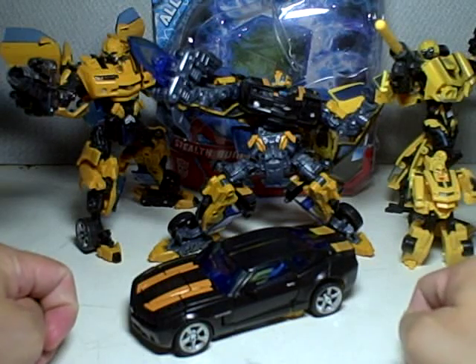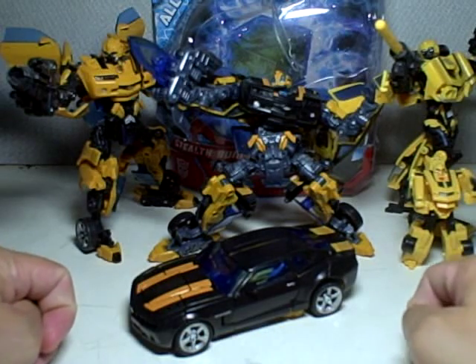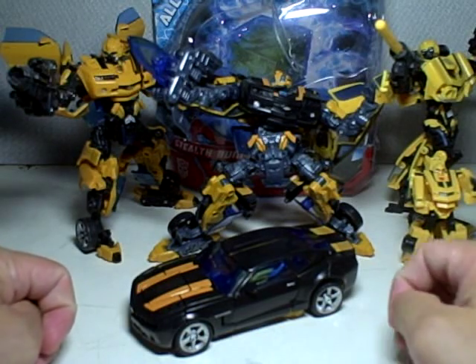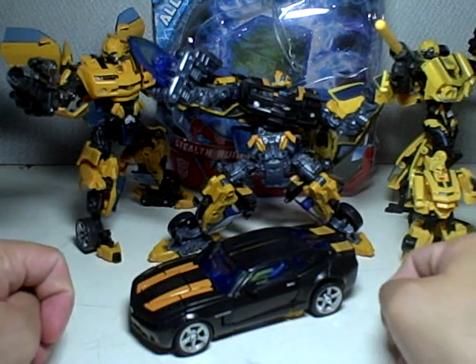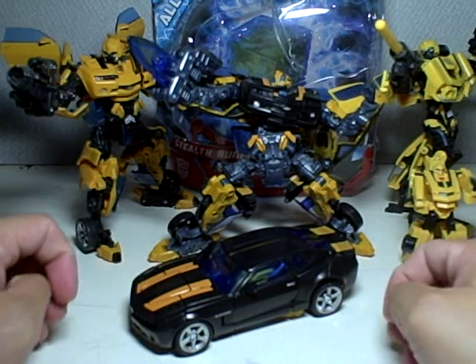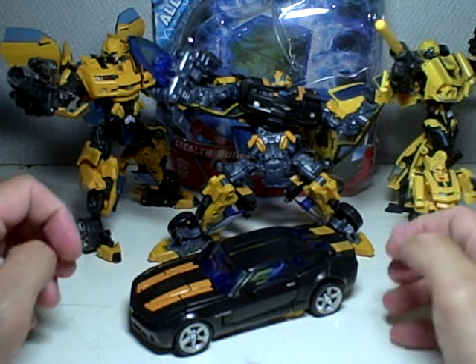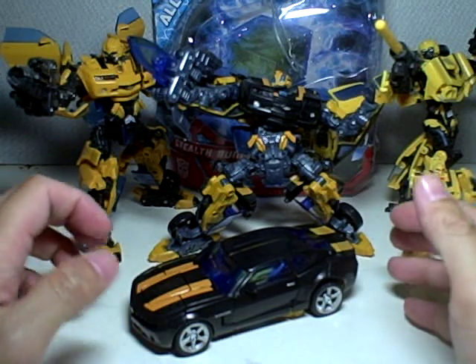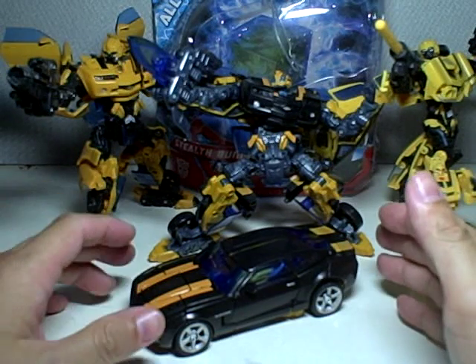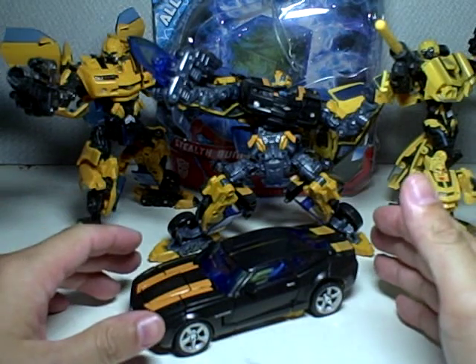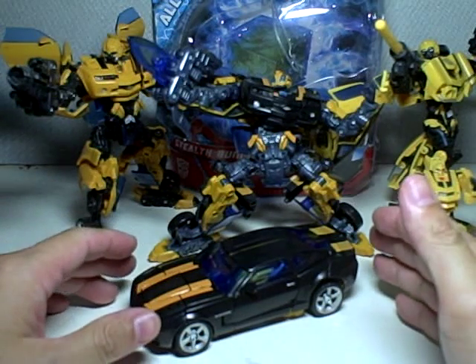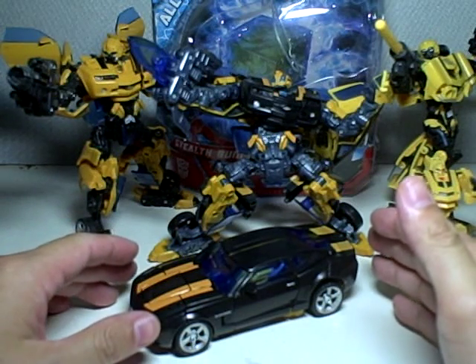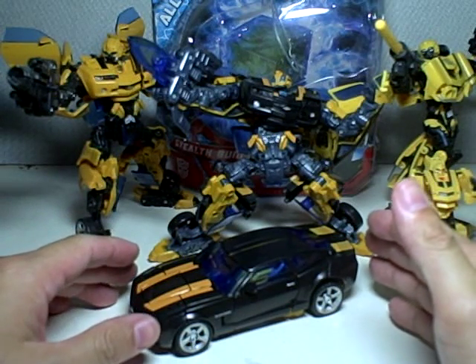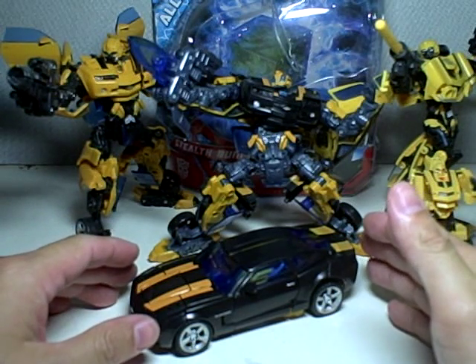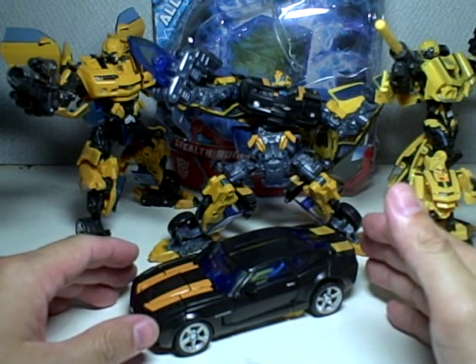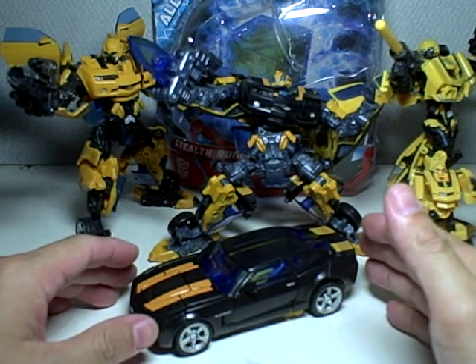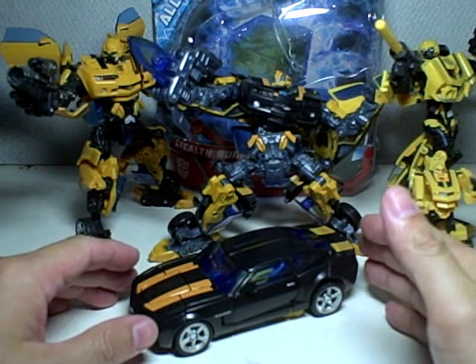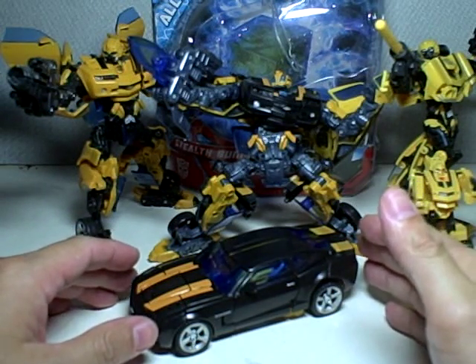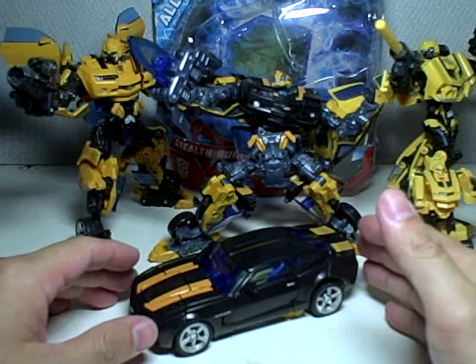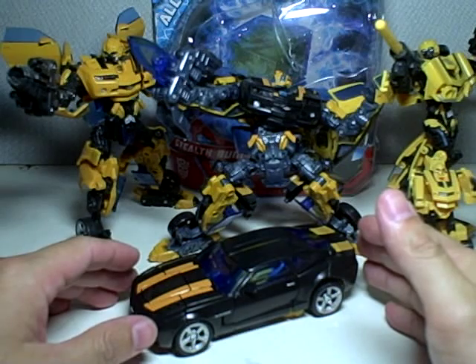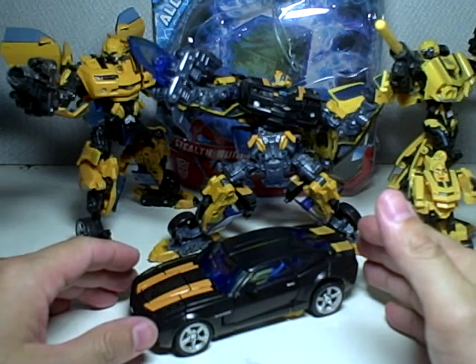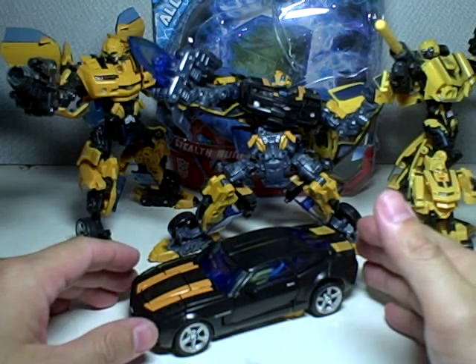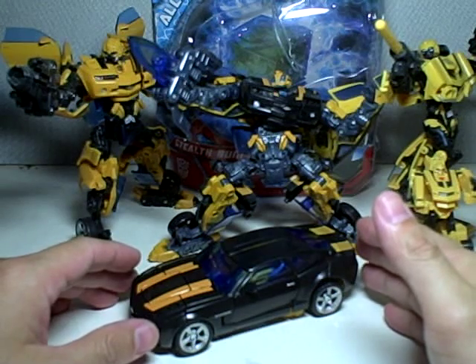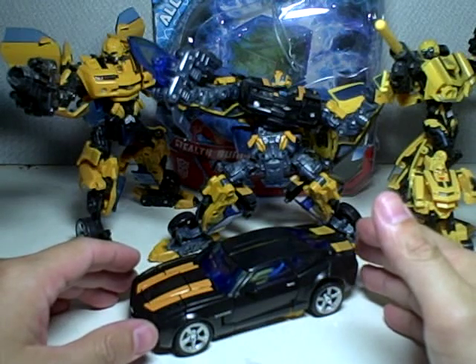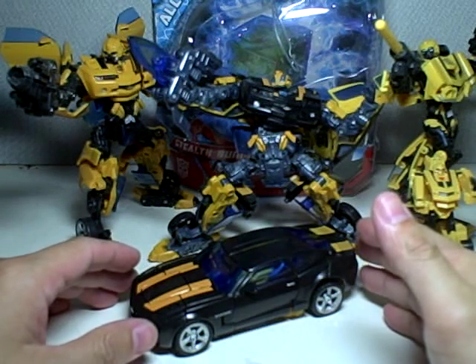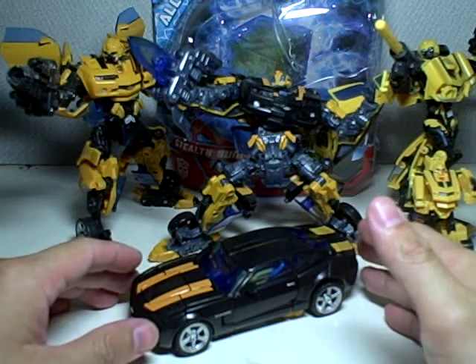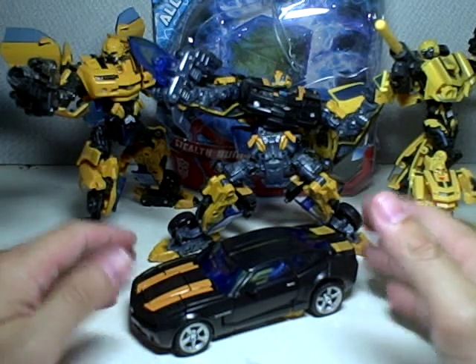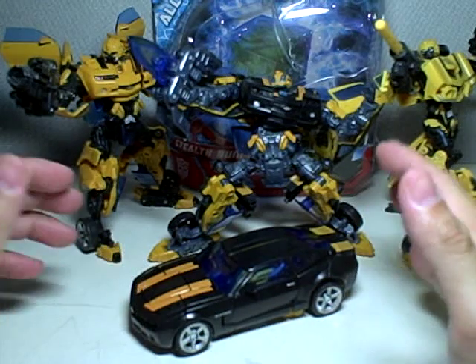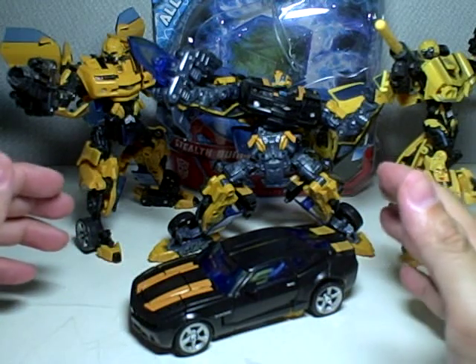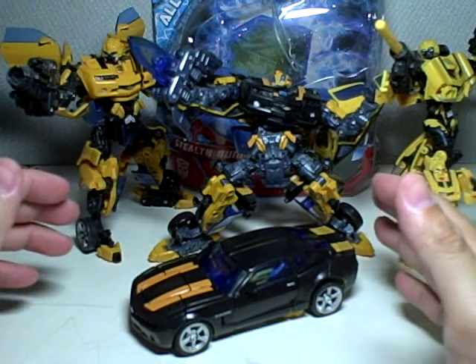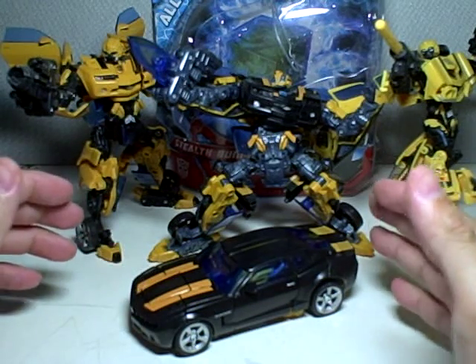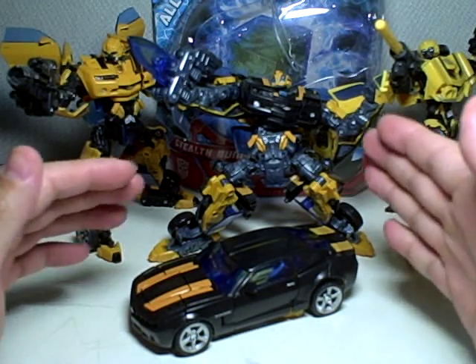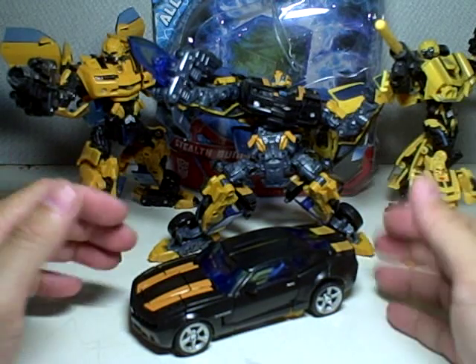This is Transformers Movie 1 Deluxe Class Stealth Bumblebee right here.